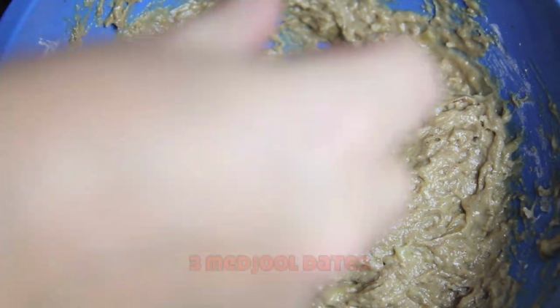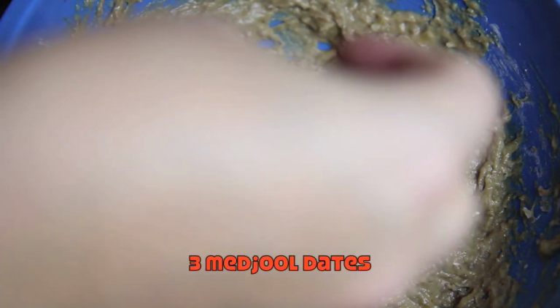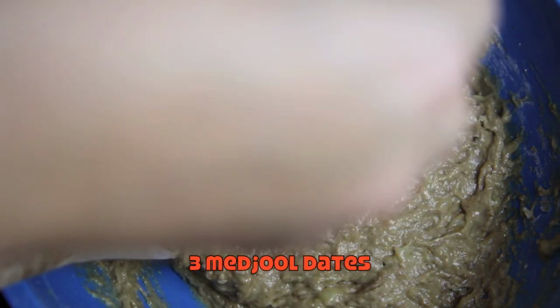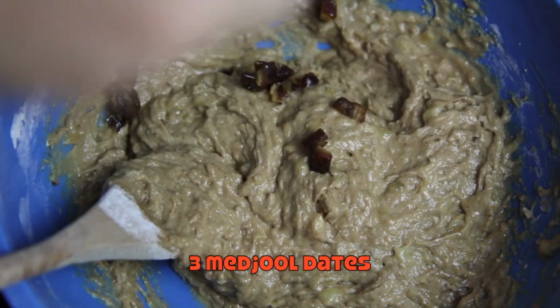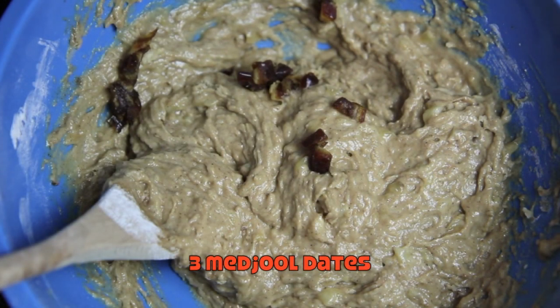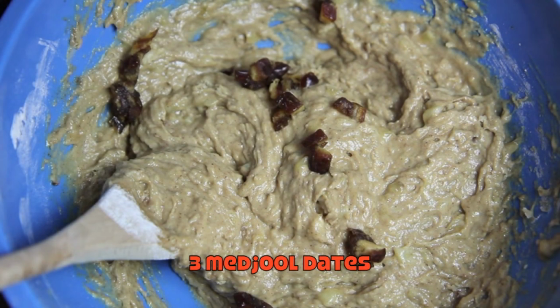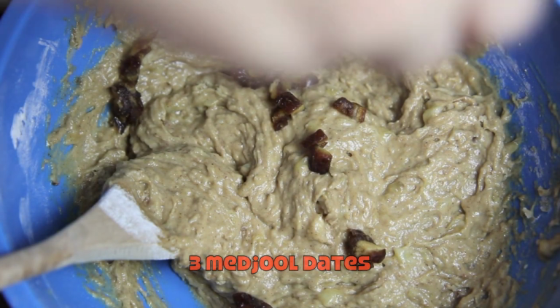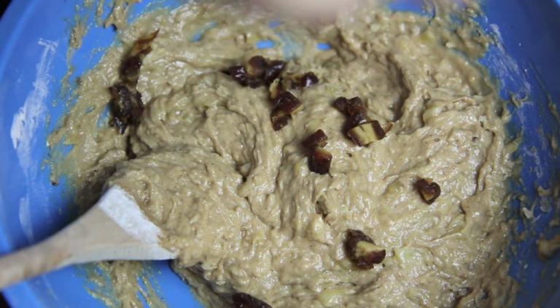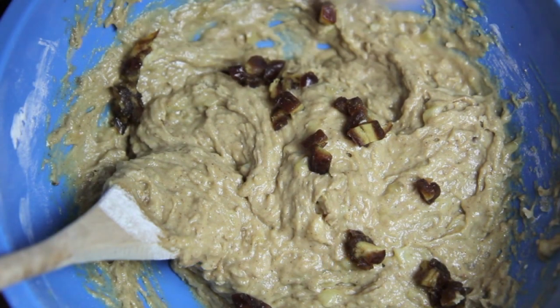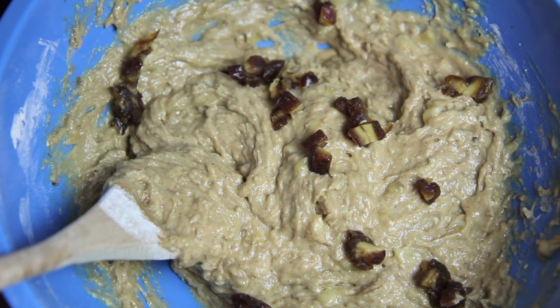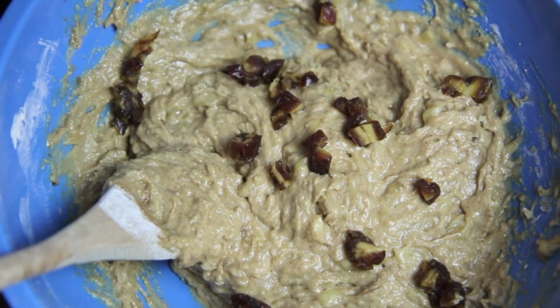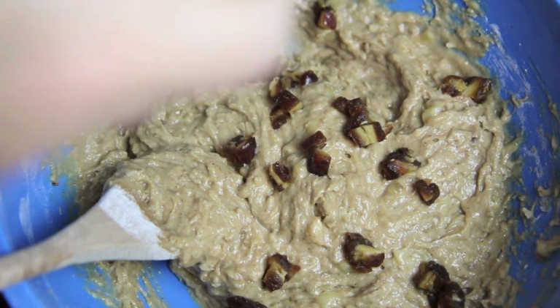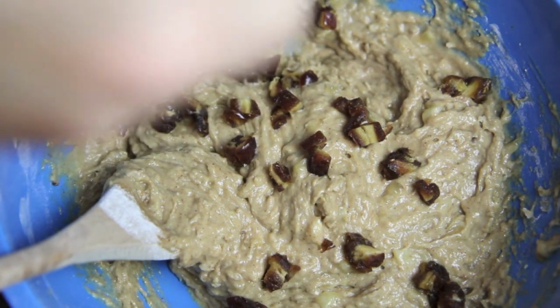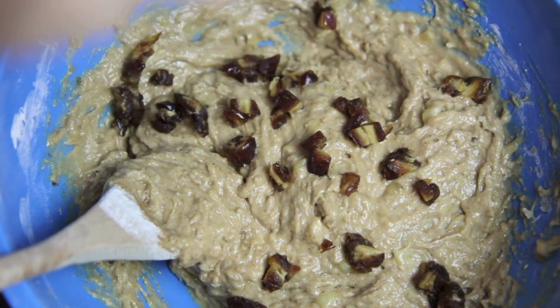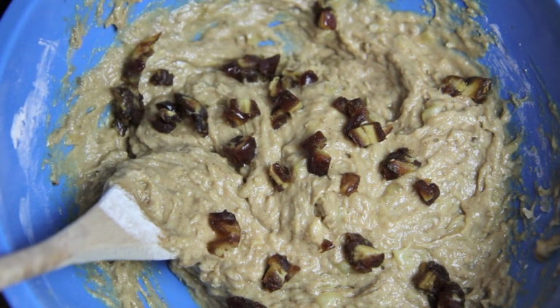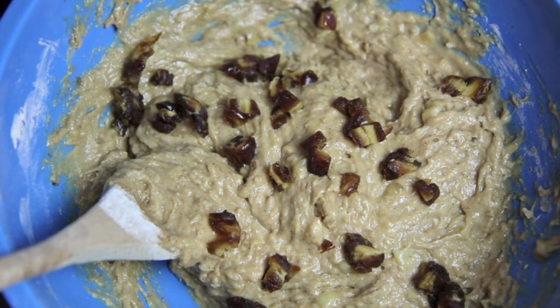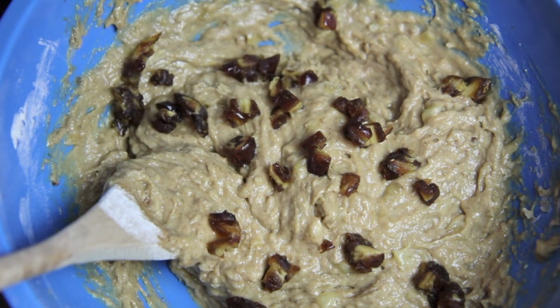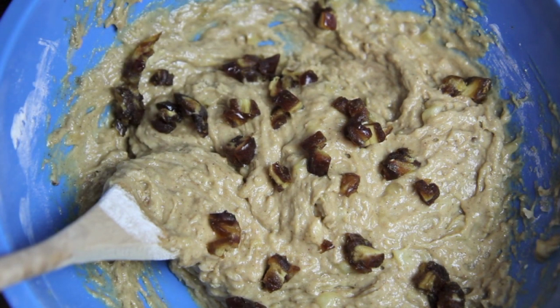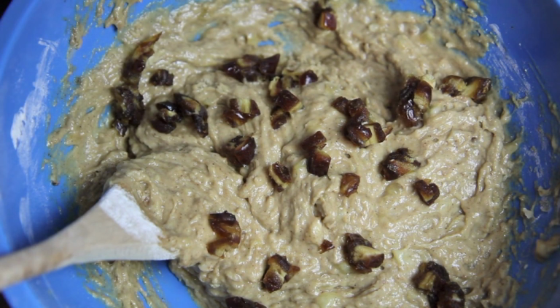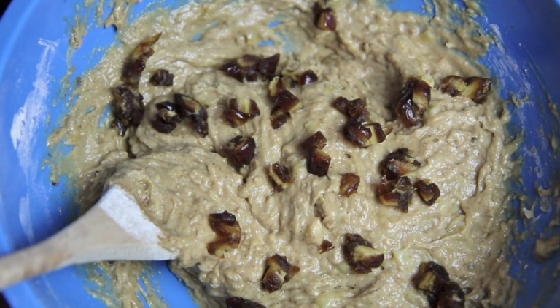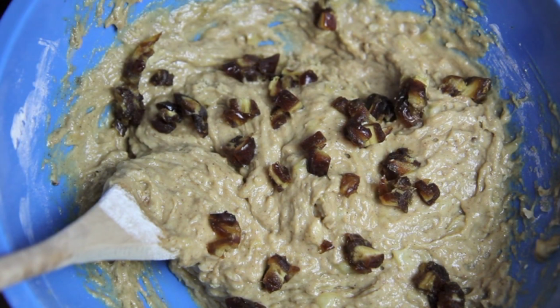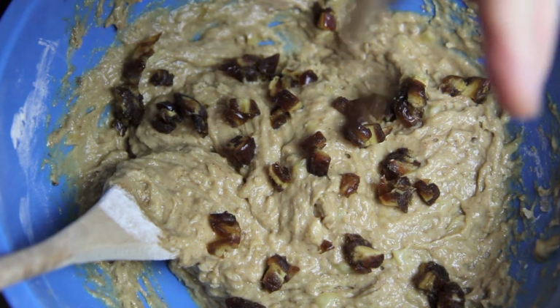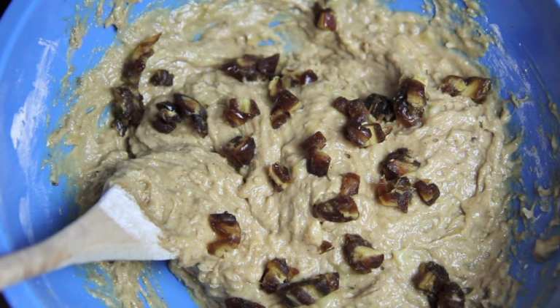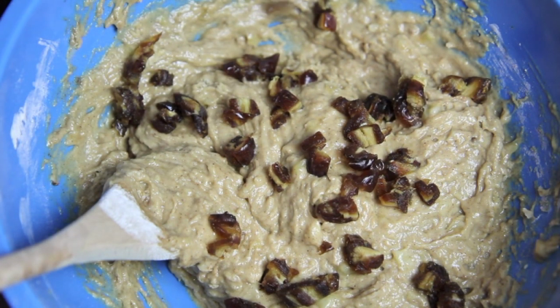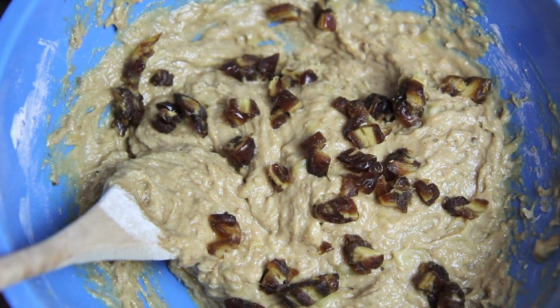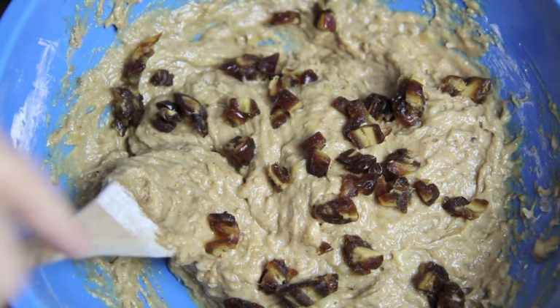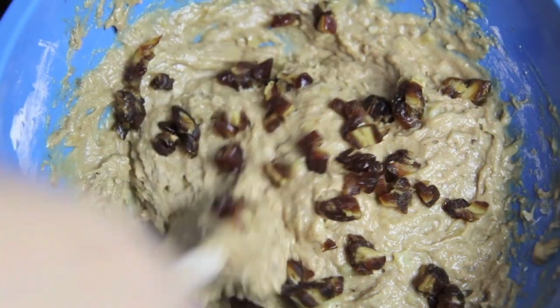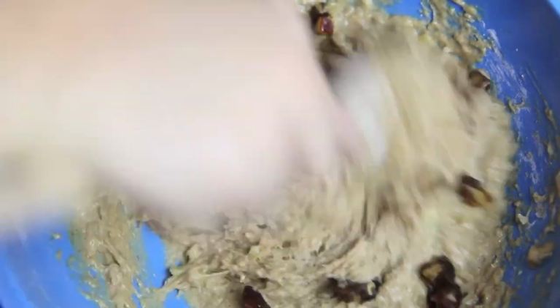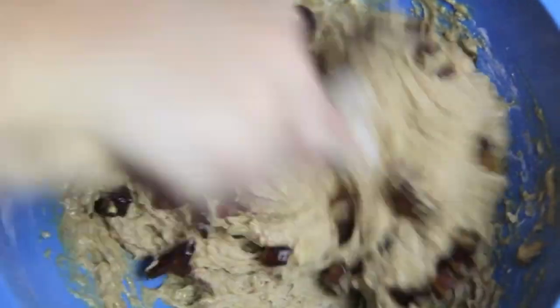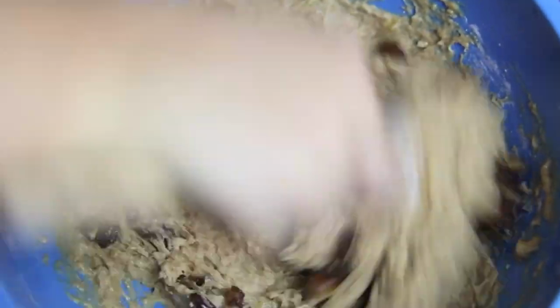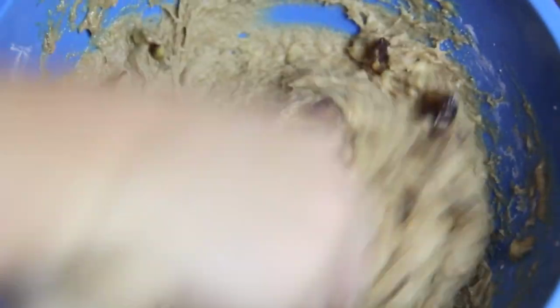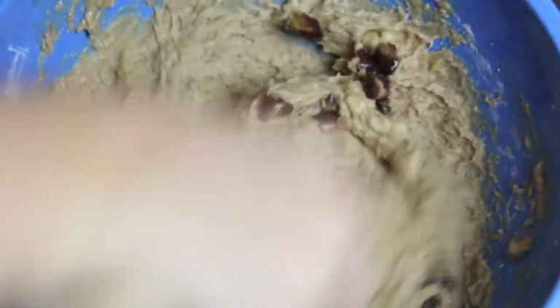Then finally we're going to add in the chopped up dates and give it one final mix to combine.